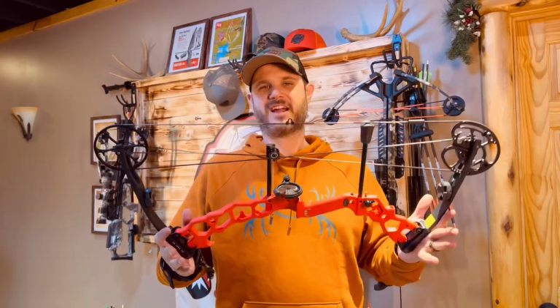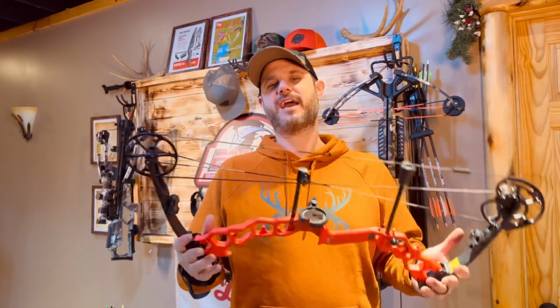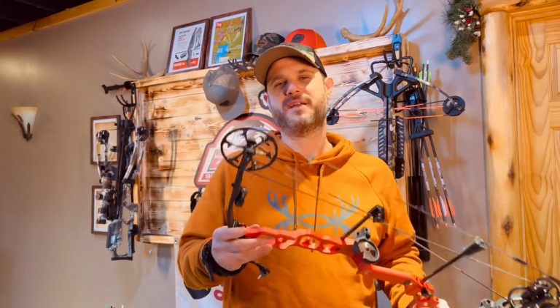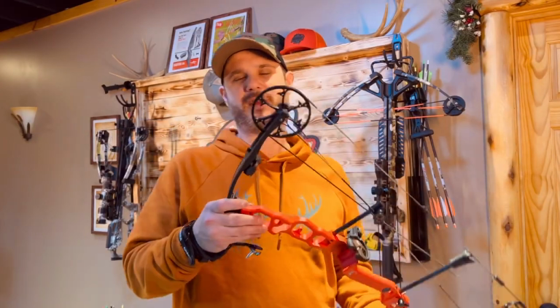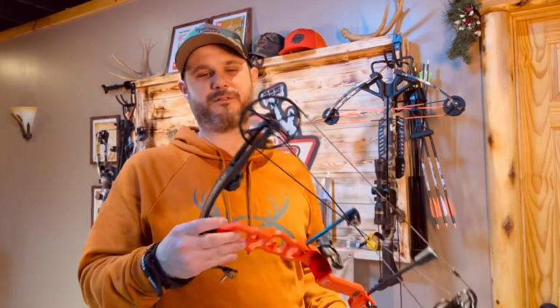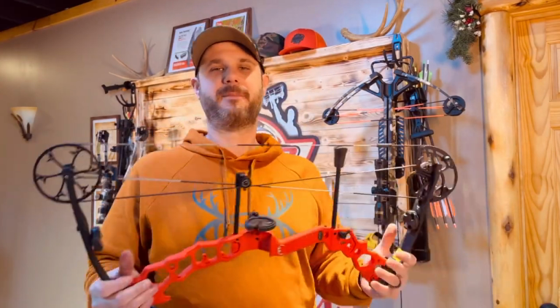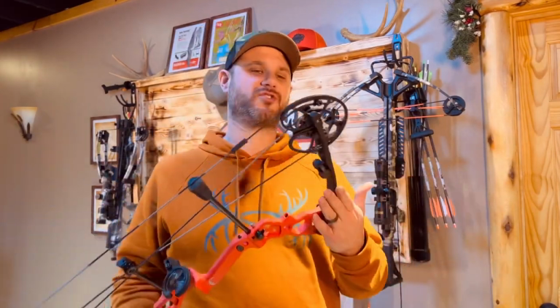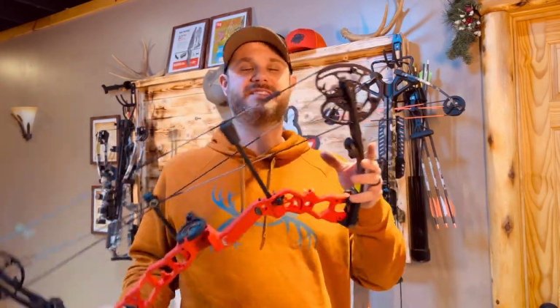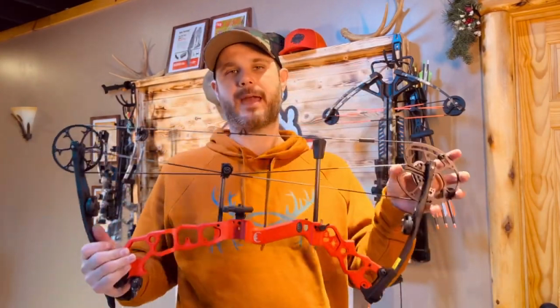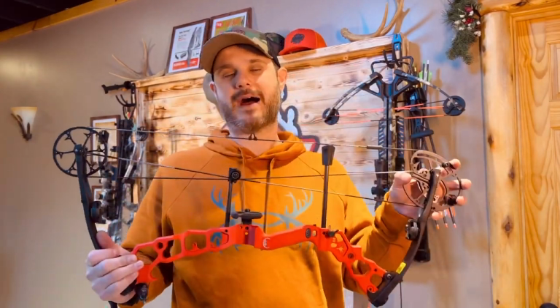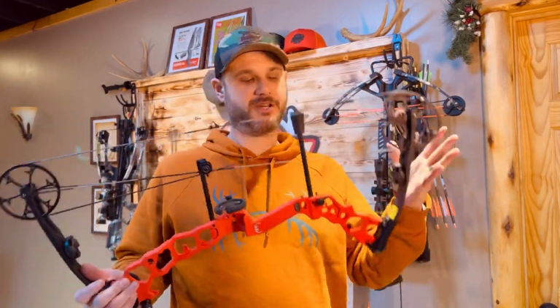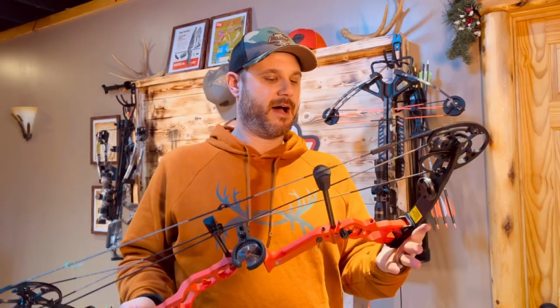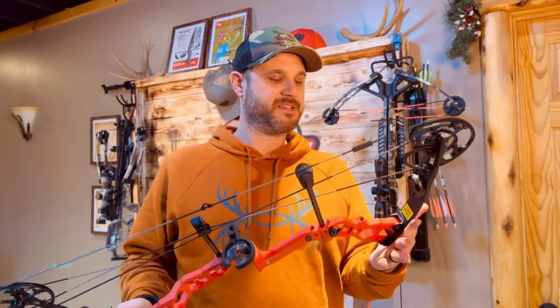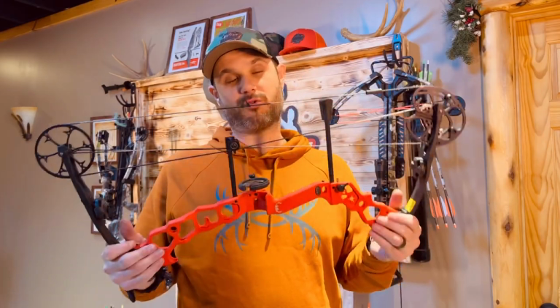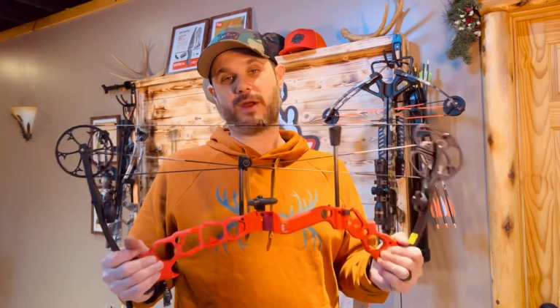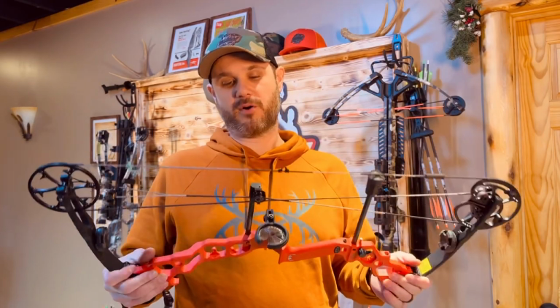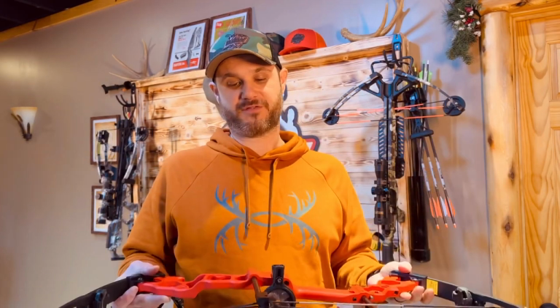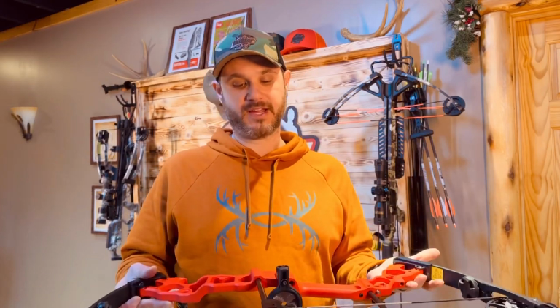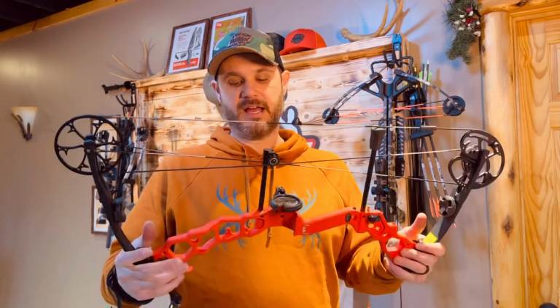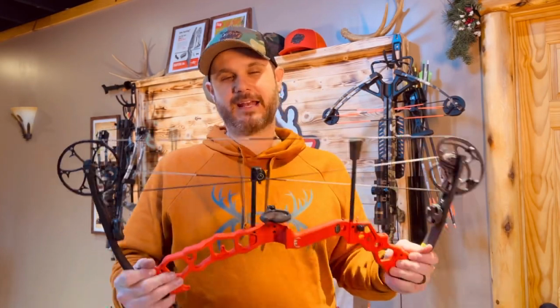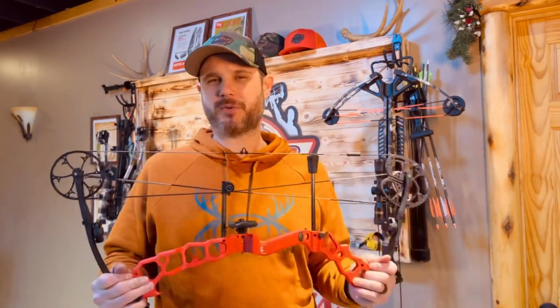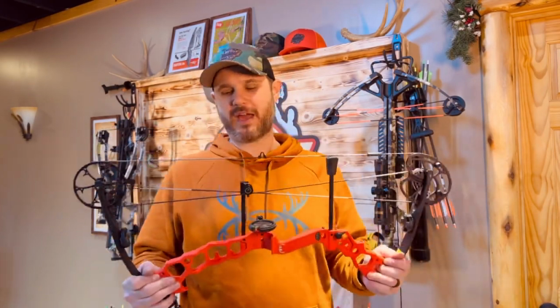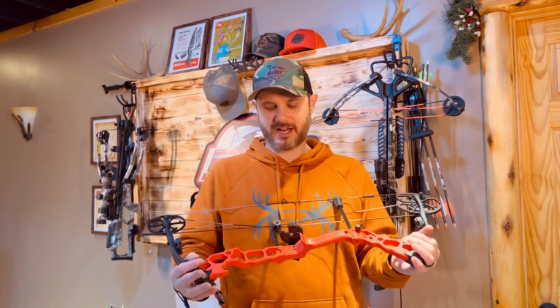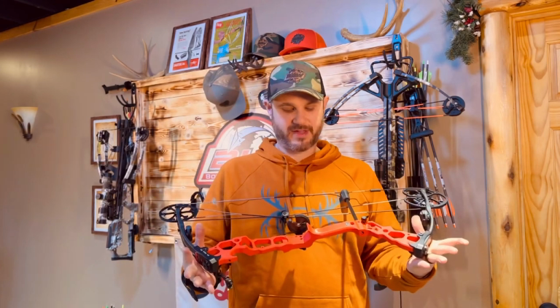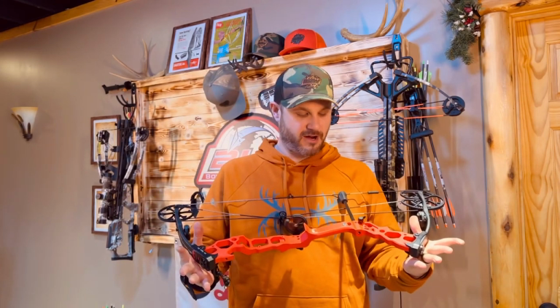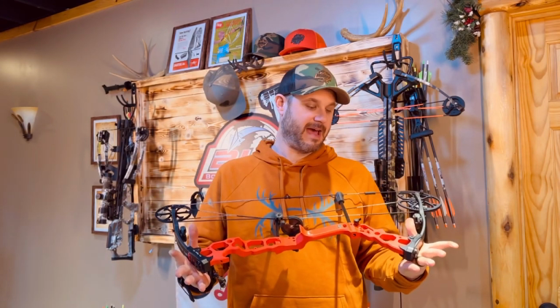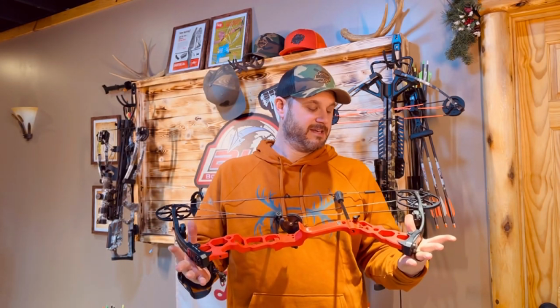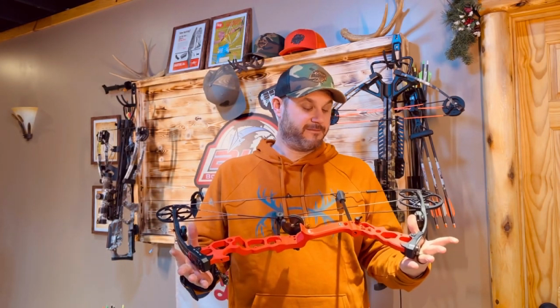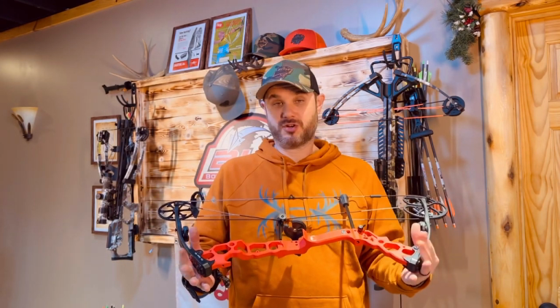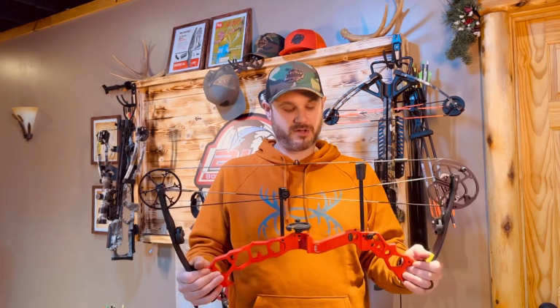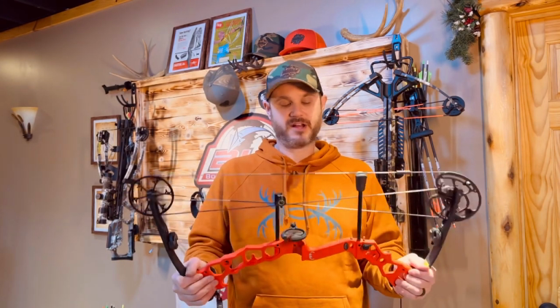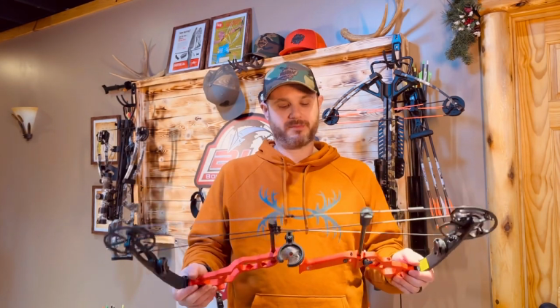There you have it — the Pit Viper Air from APA Archery, the single cam bow option. This is a great bow, especially for the price. Super lightweight. You're getting a bow that is very compact and very shootable. It's a very nice shooting bow.